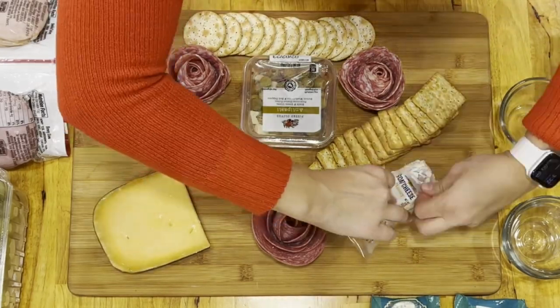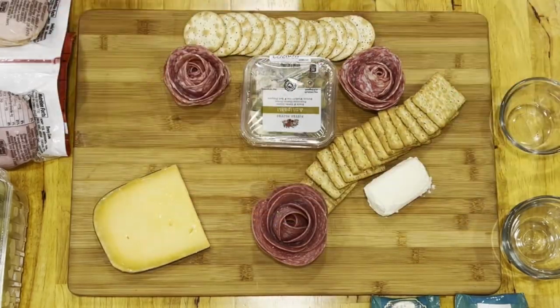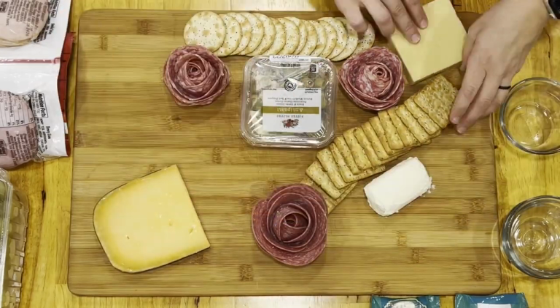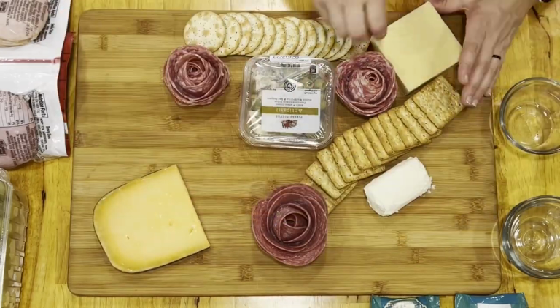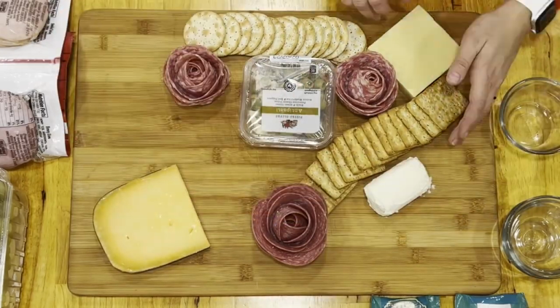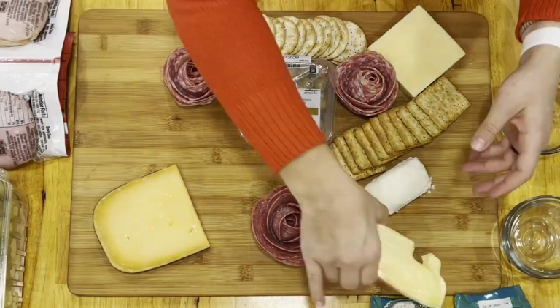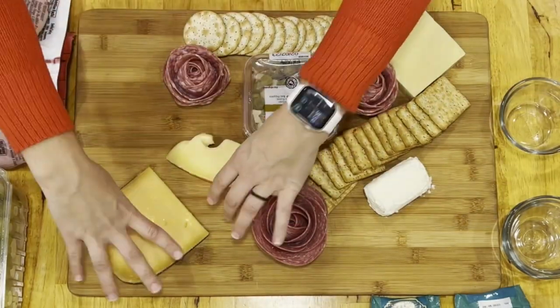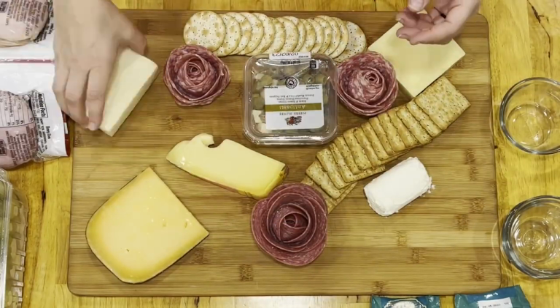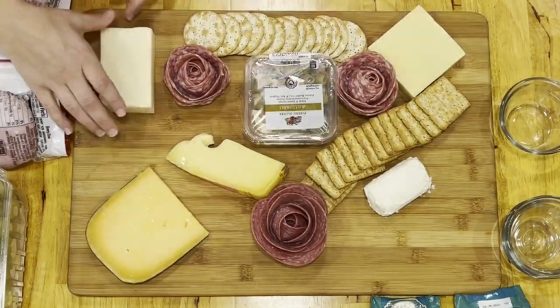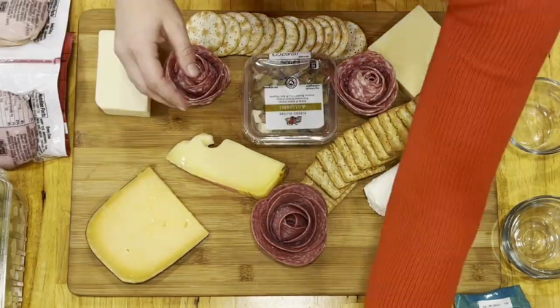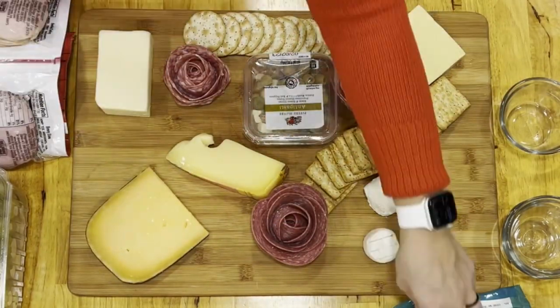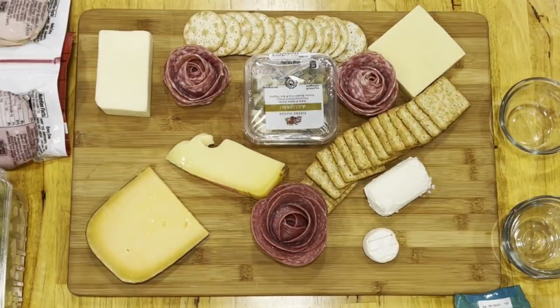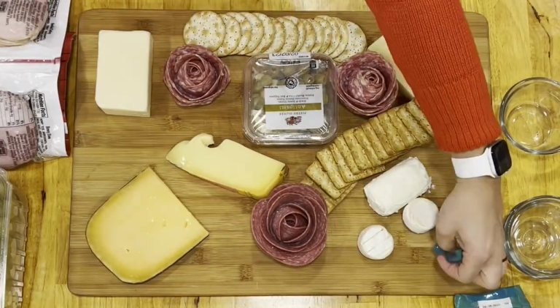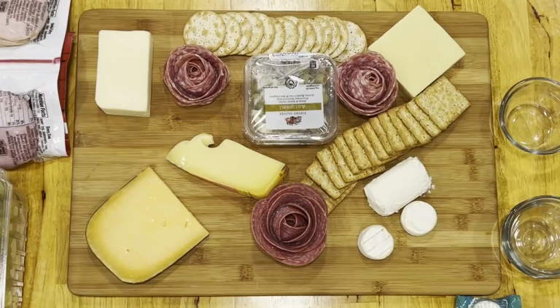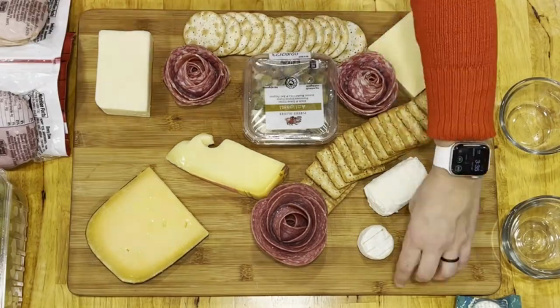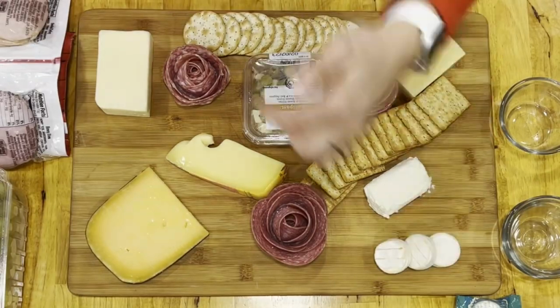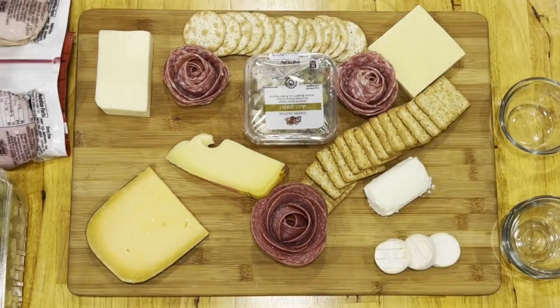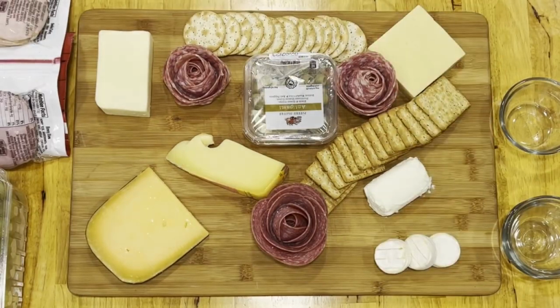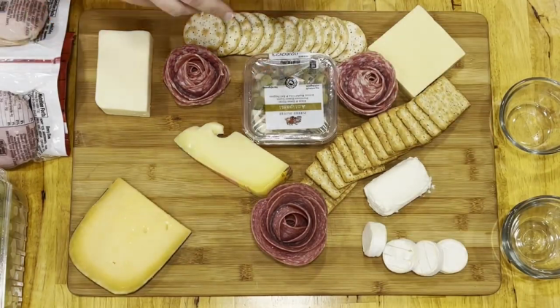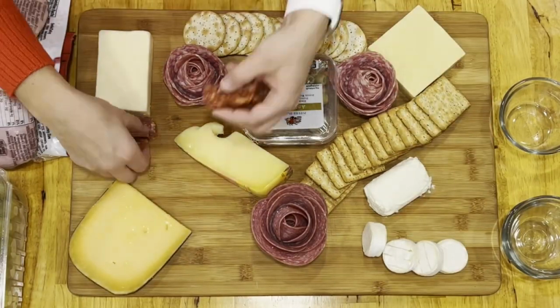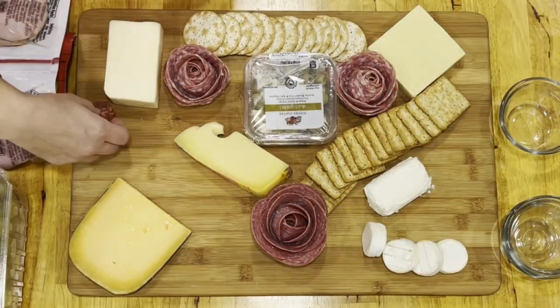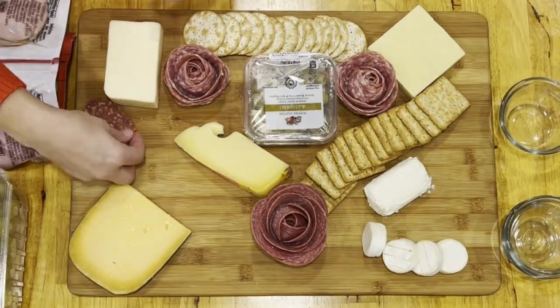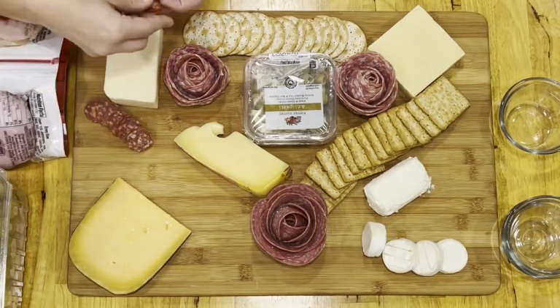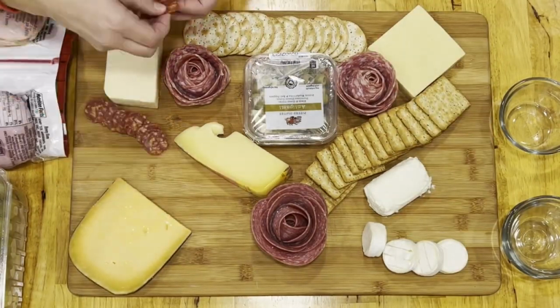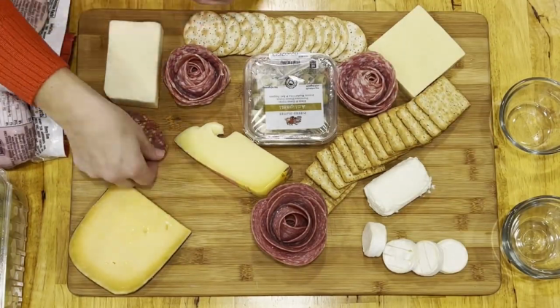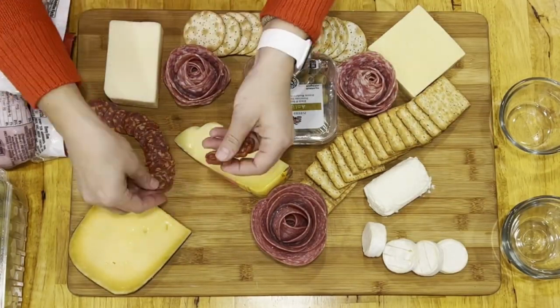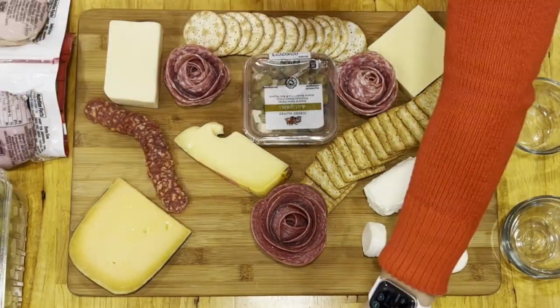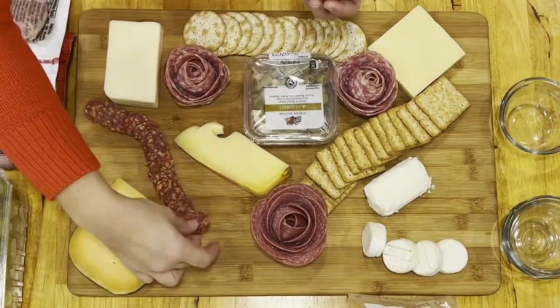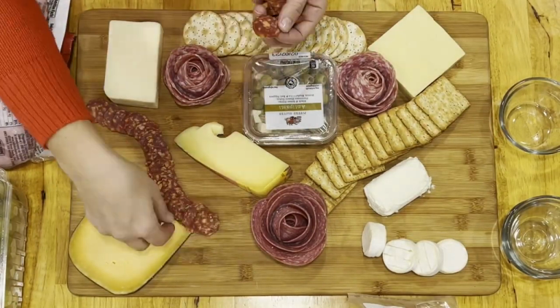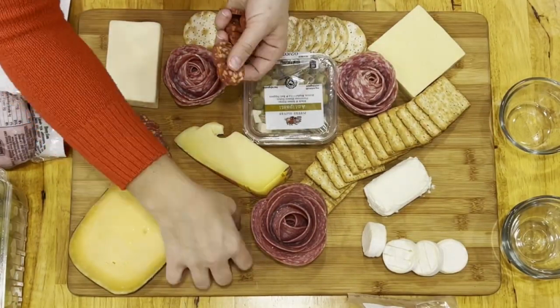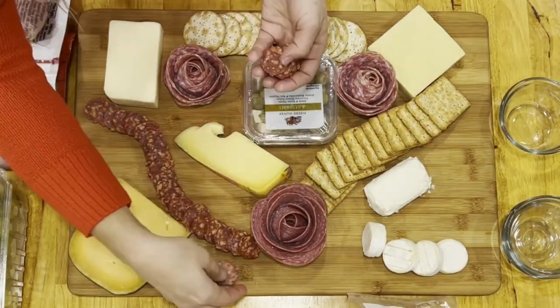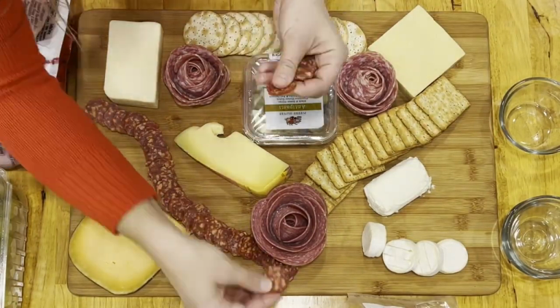Then I used some different cheeses — some goat cheese, manchego, and mild cheddar. The brie bites are from Trader Joe's. The spicy salamis are also from Aldi.